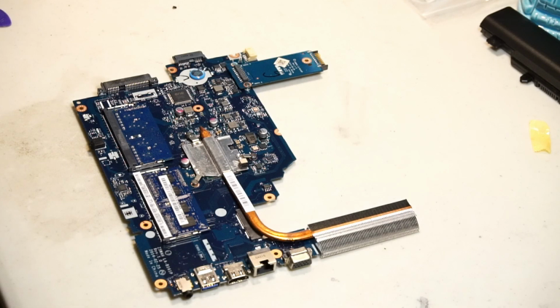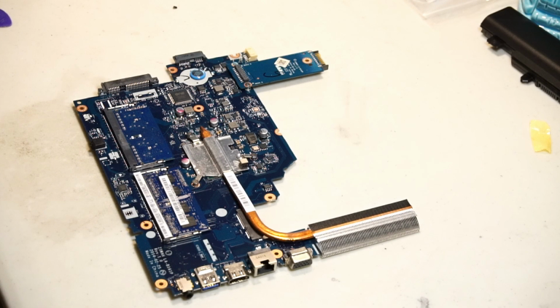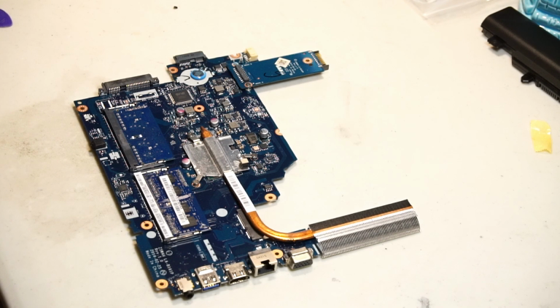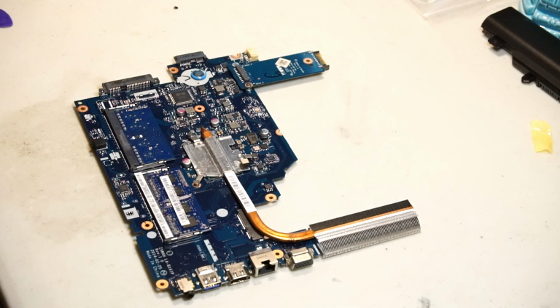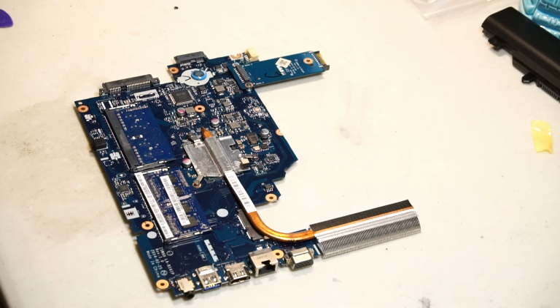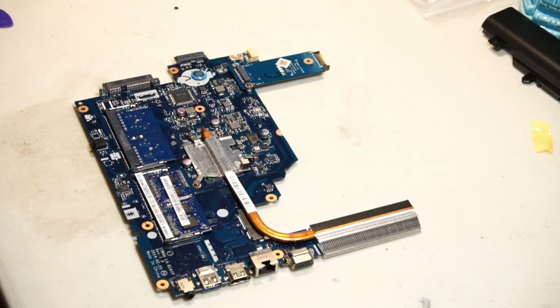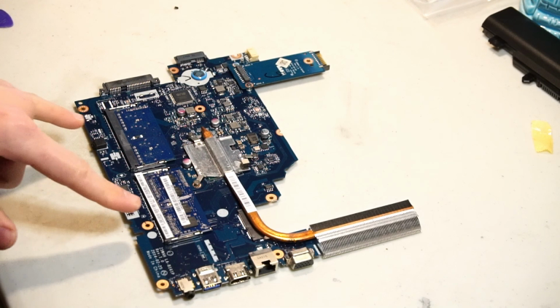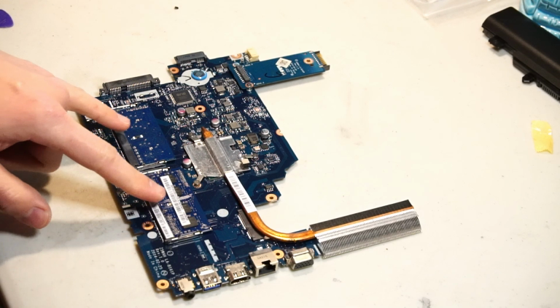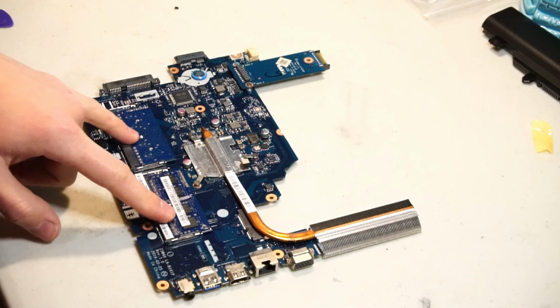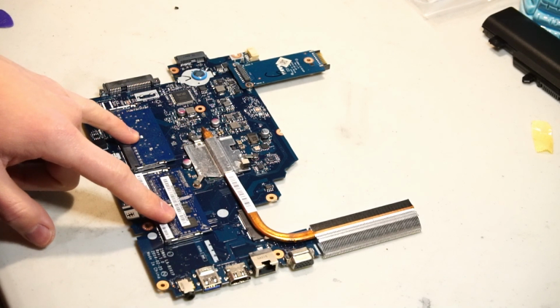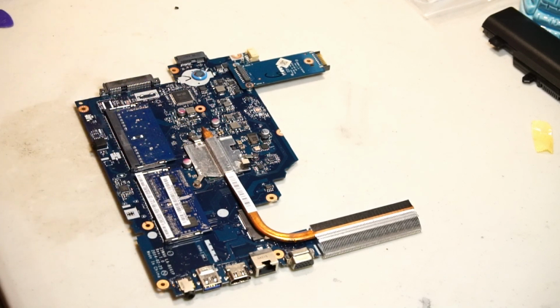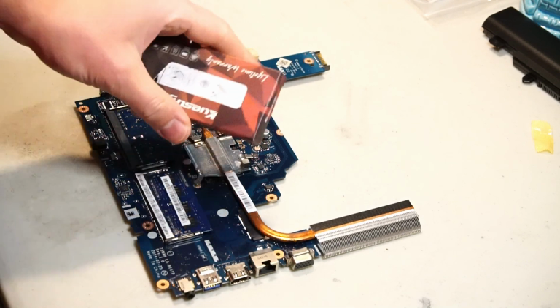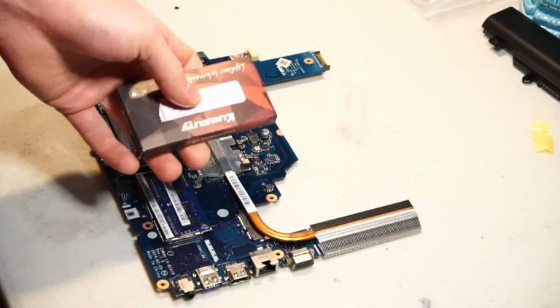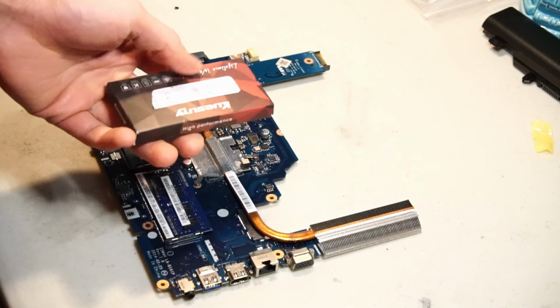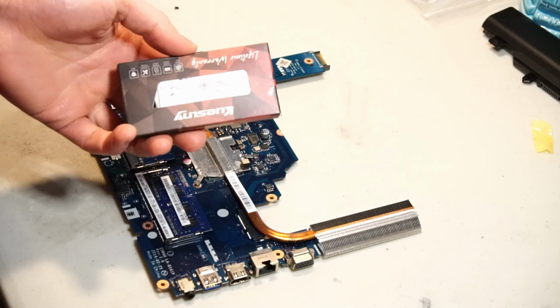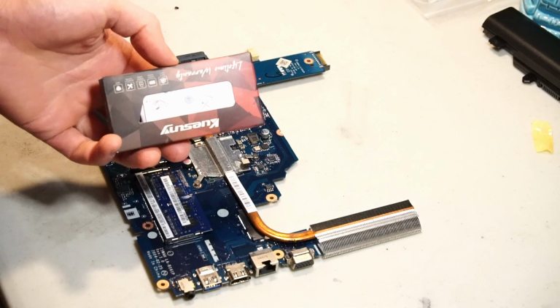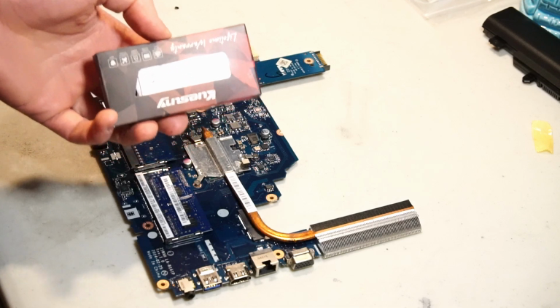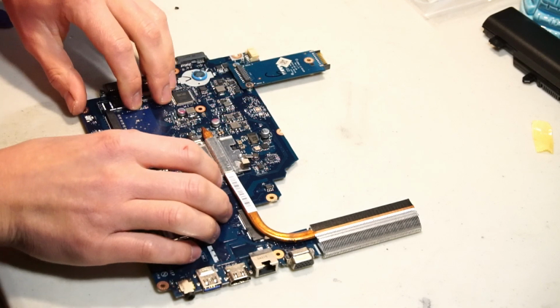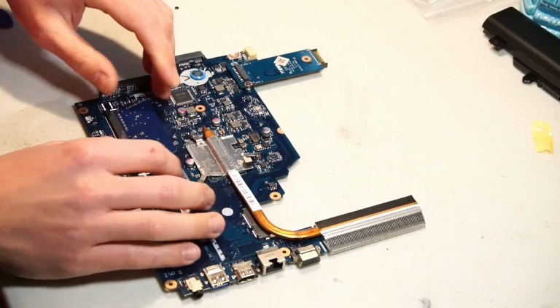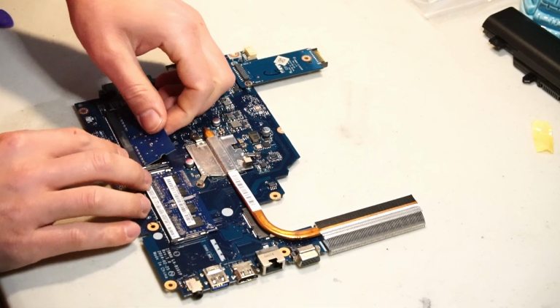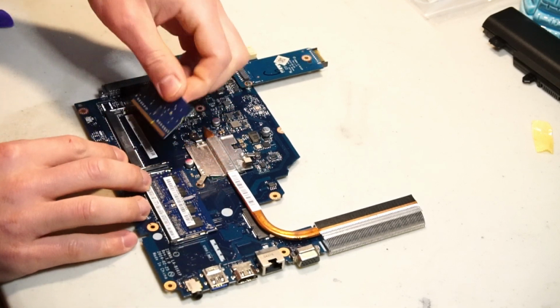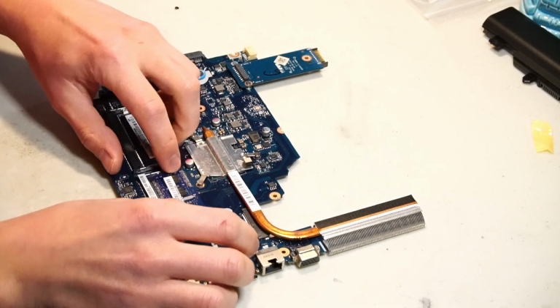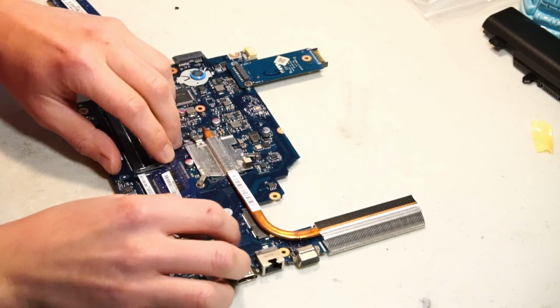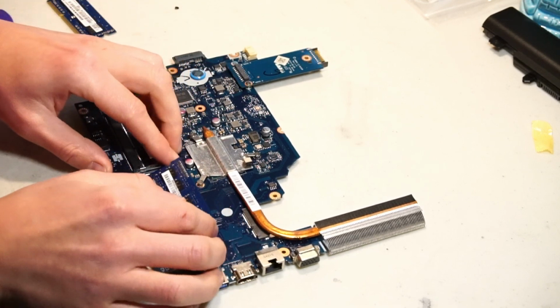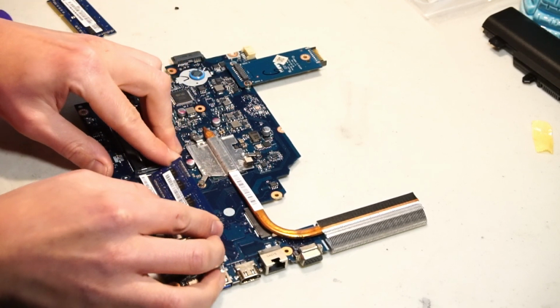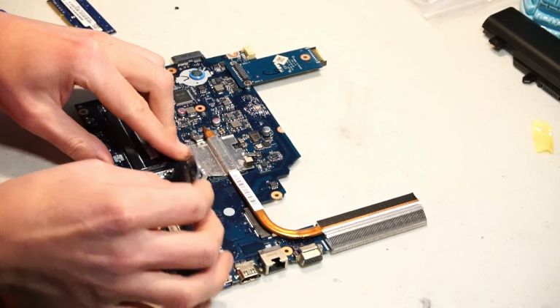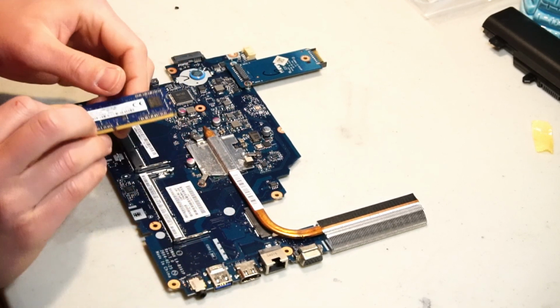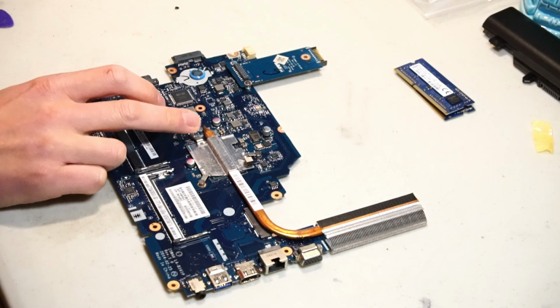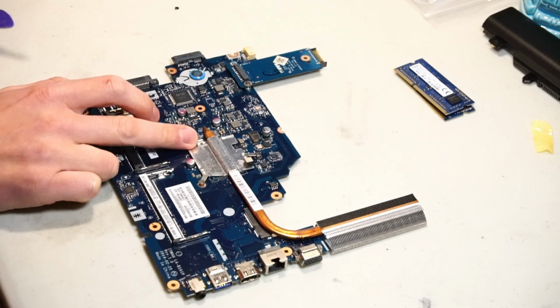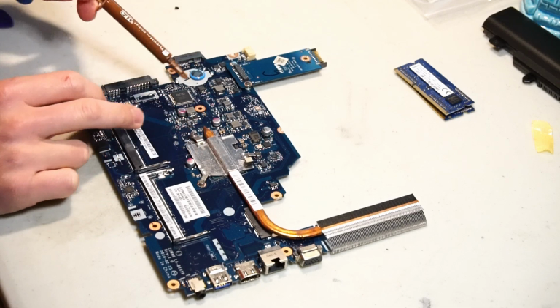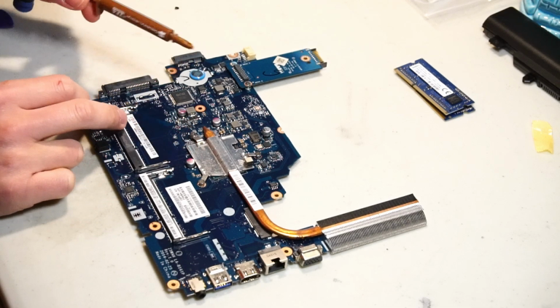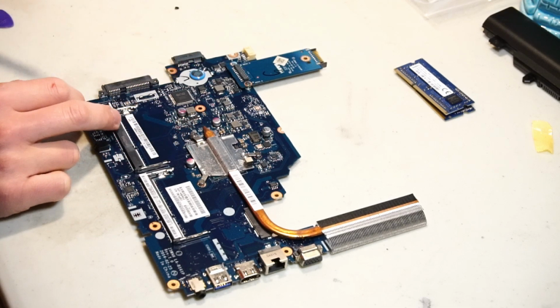That was honestly quite the extraction, but luckily we have two DIMM slots. So I really hope that this RAM works. And let's get this heat sink off so we can apply new thermal paste.